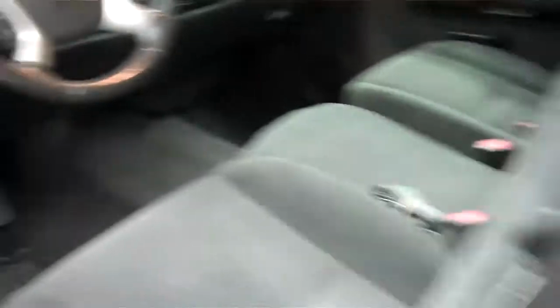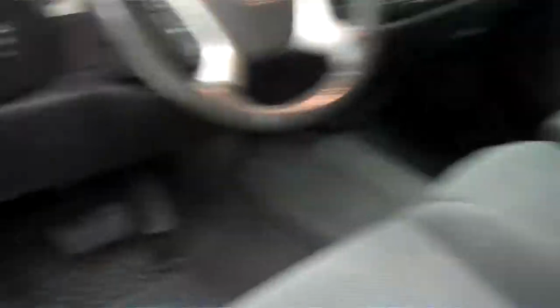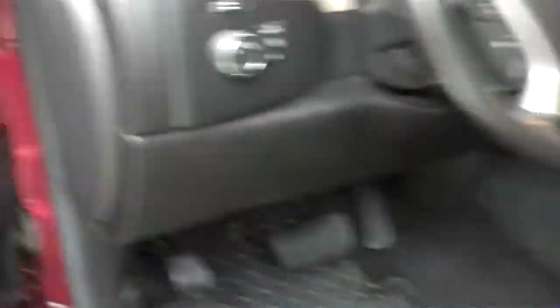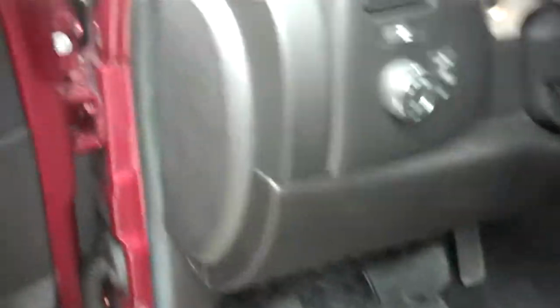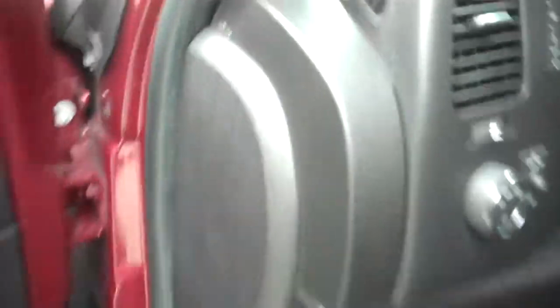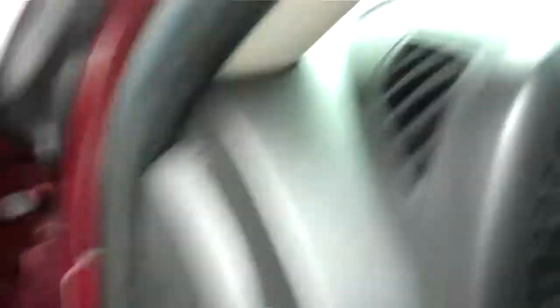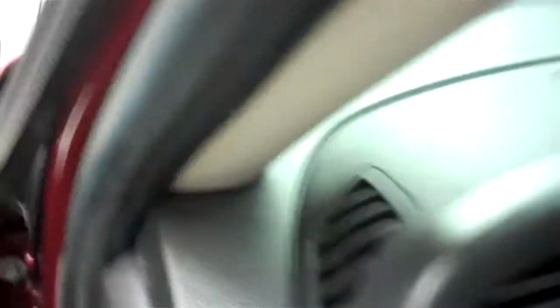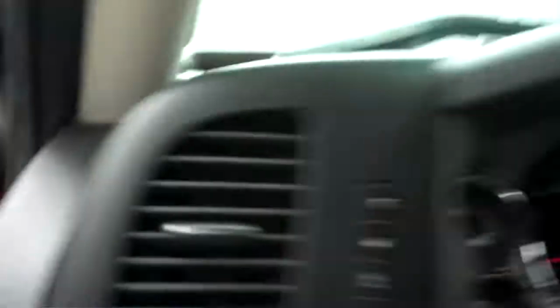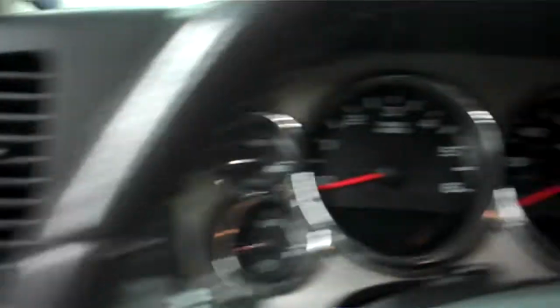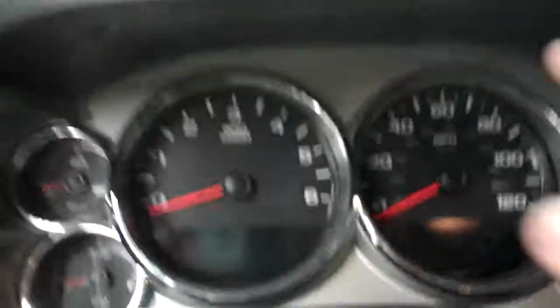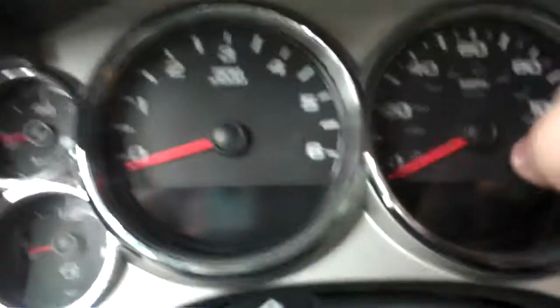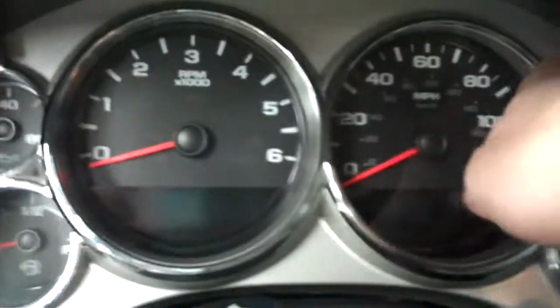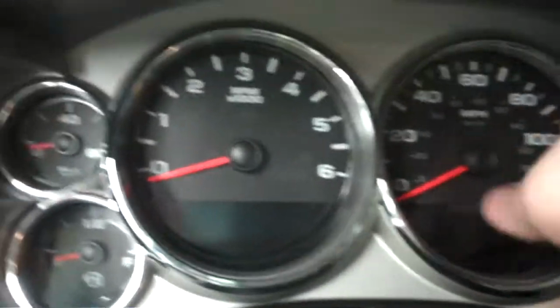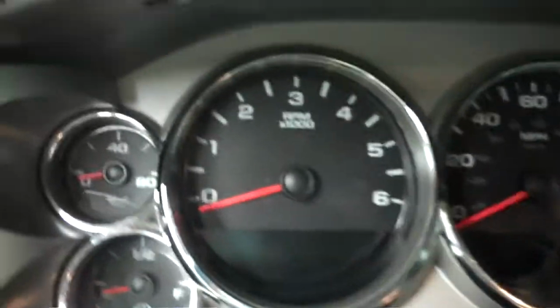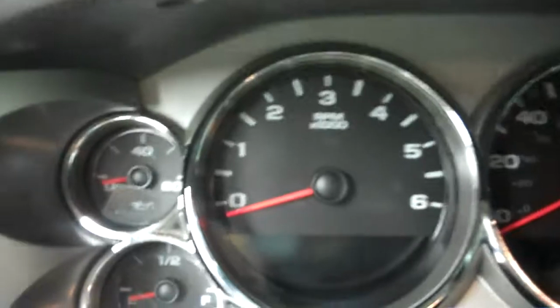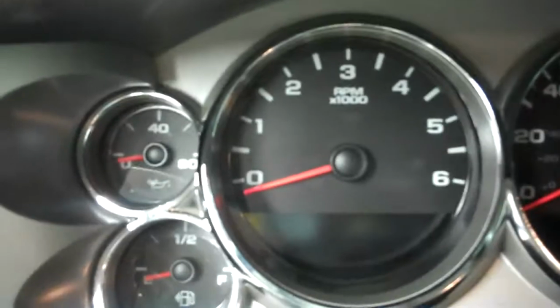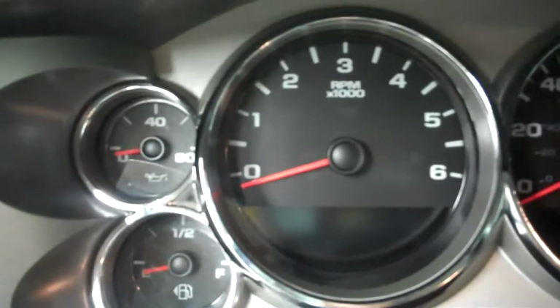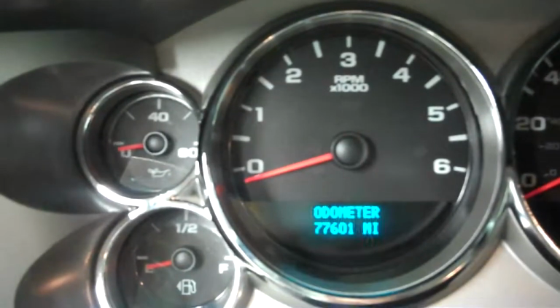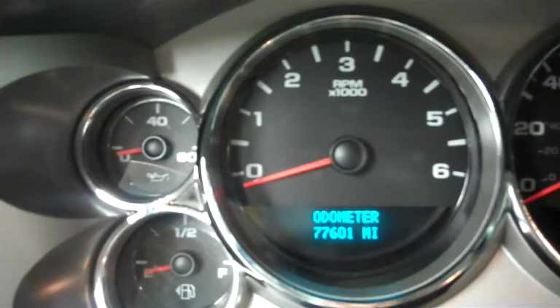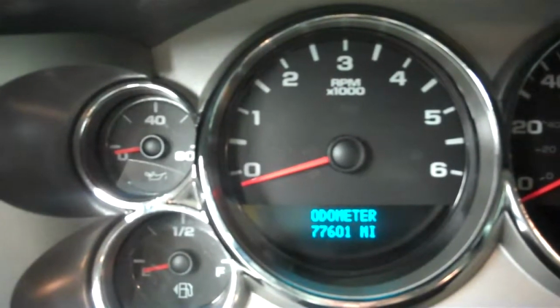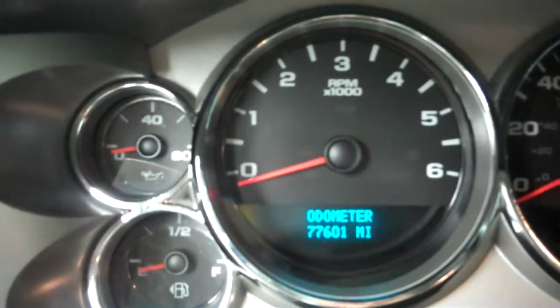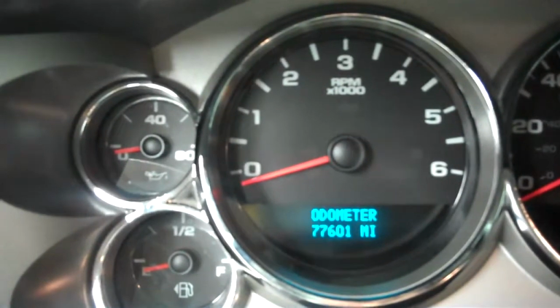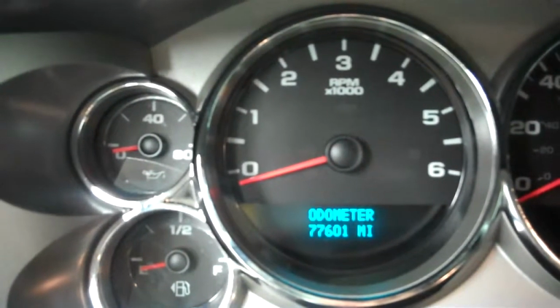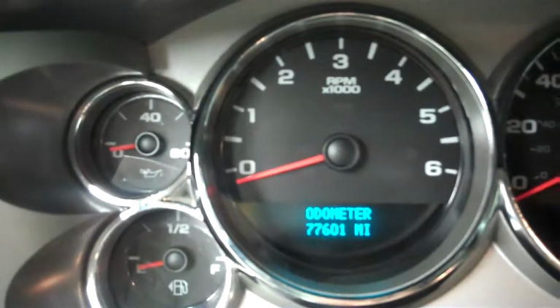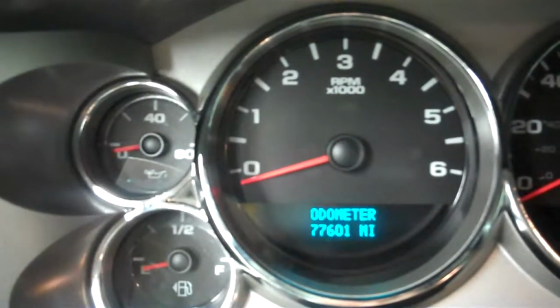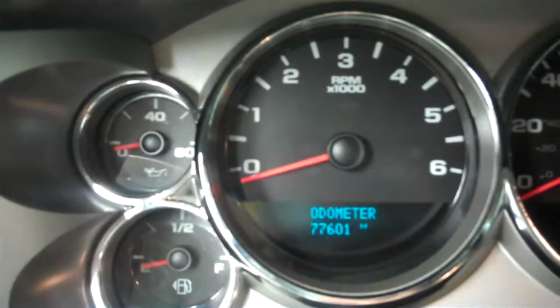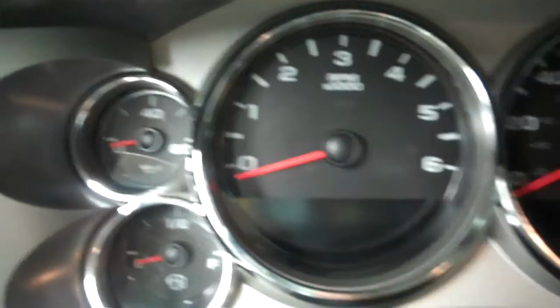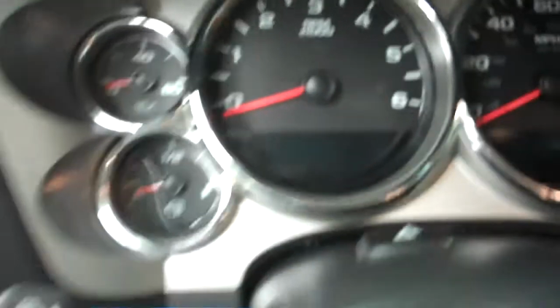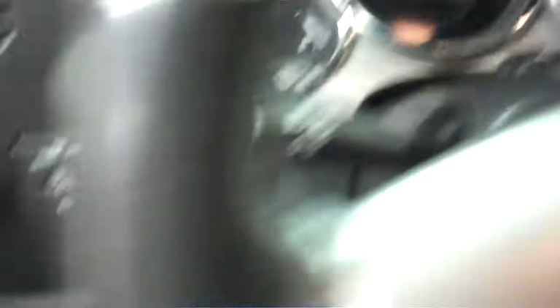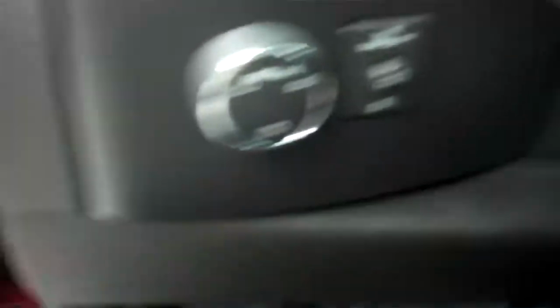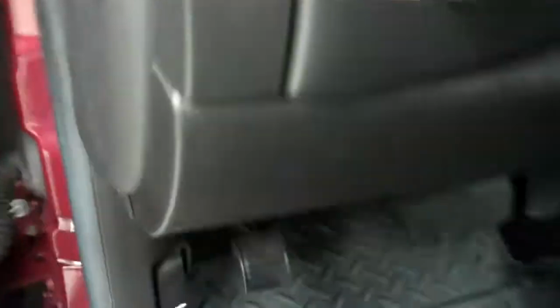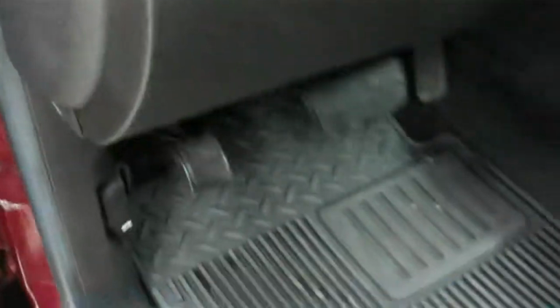Three across the front, three across the back. Taking a look at the odometer, it reads 77,601 miles at the time of this video.